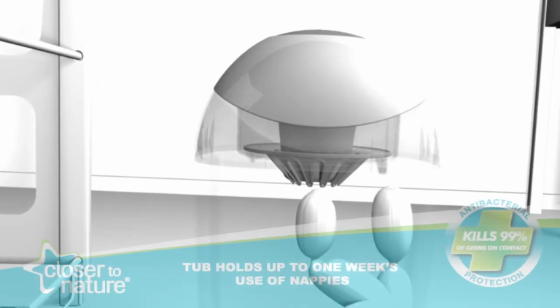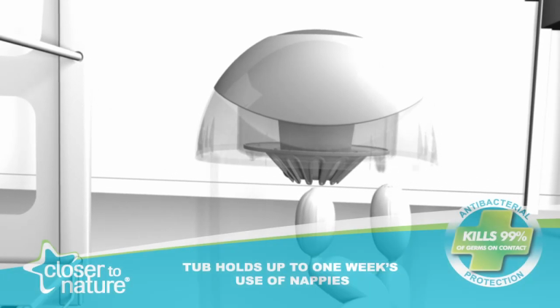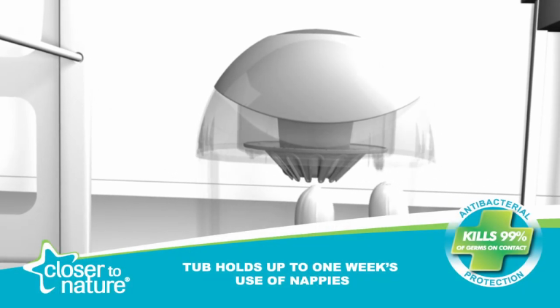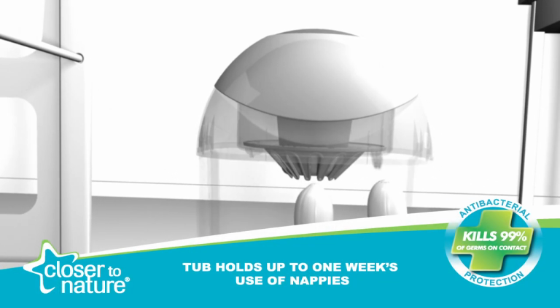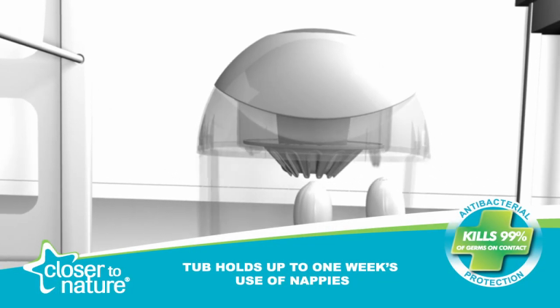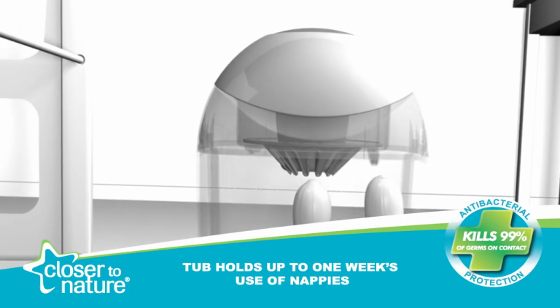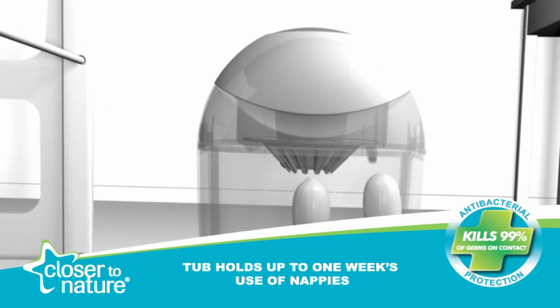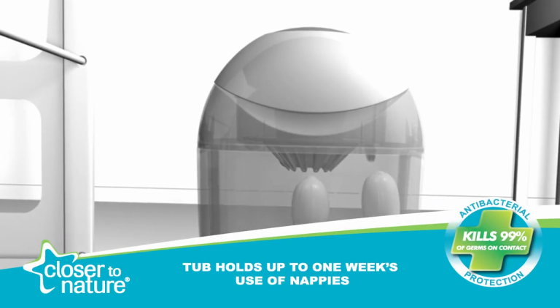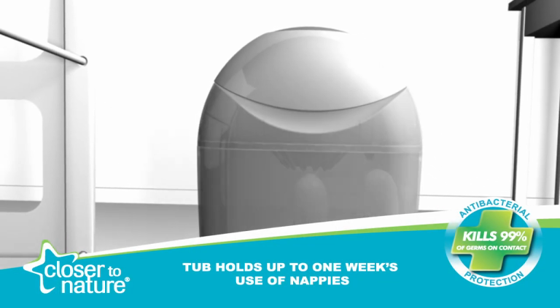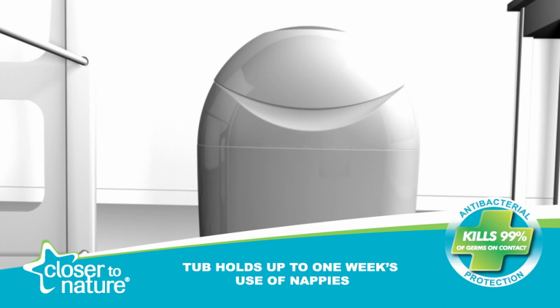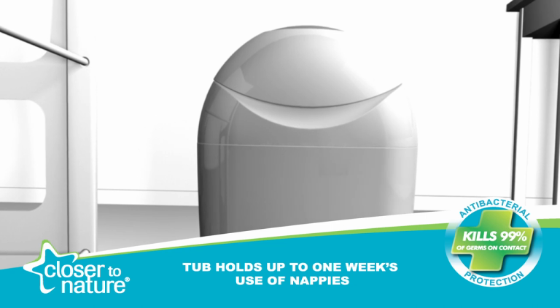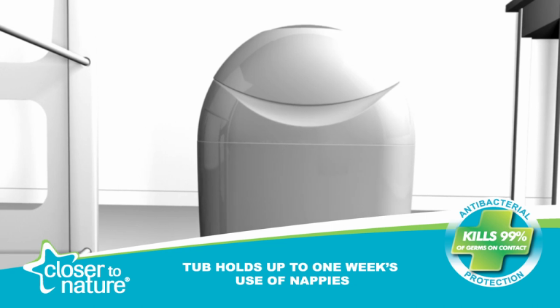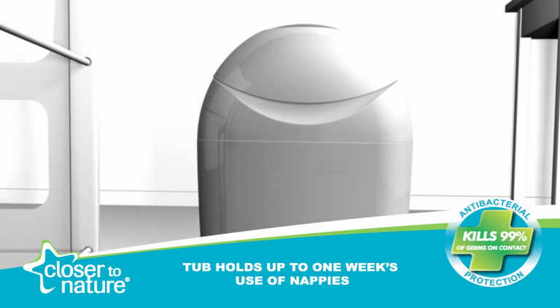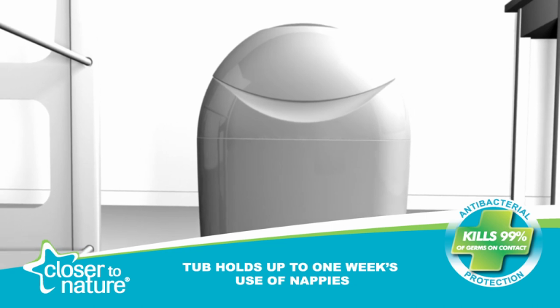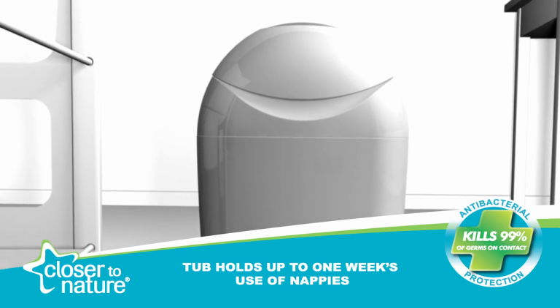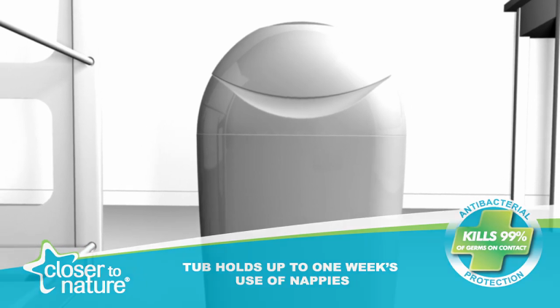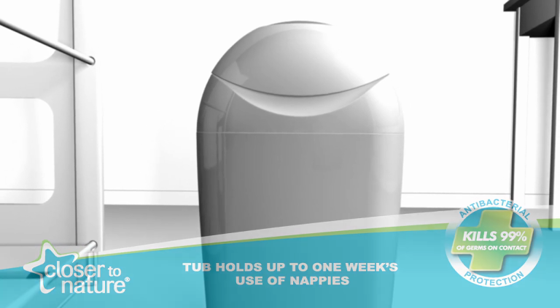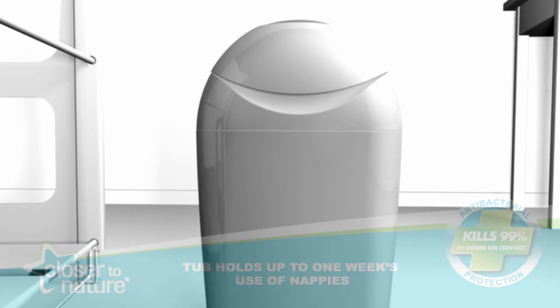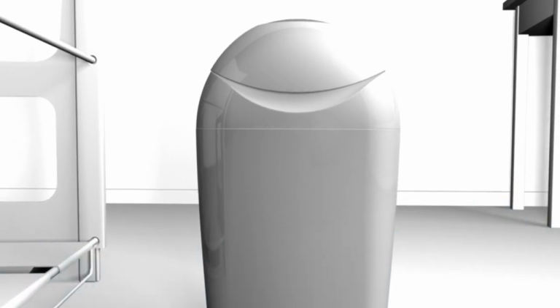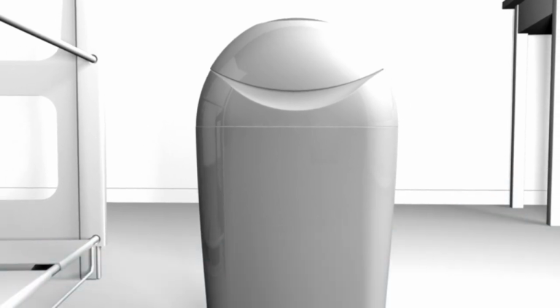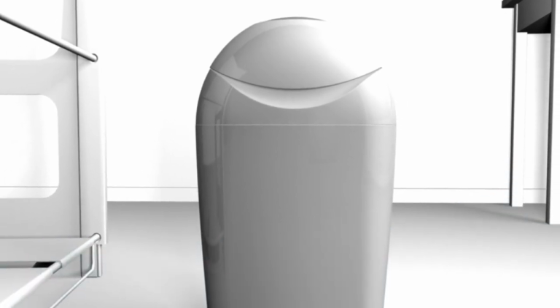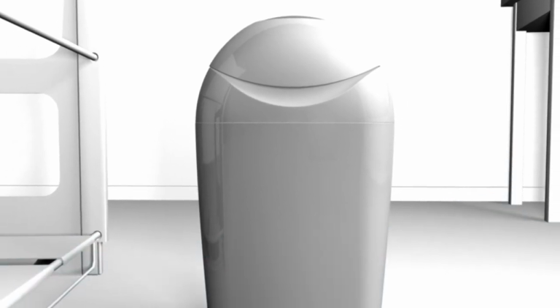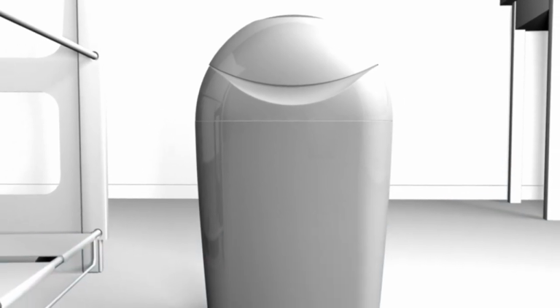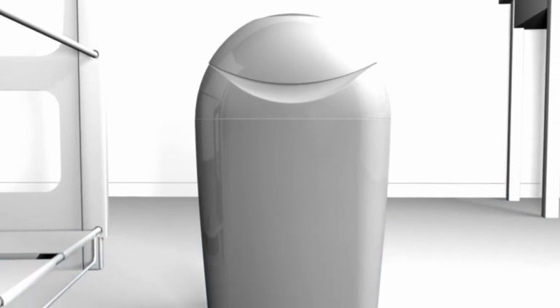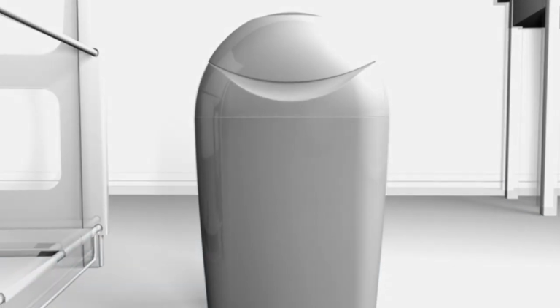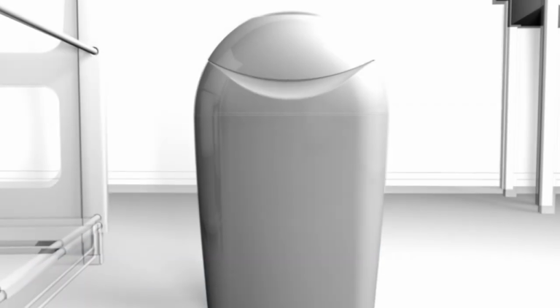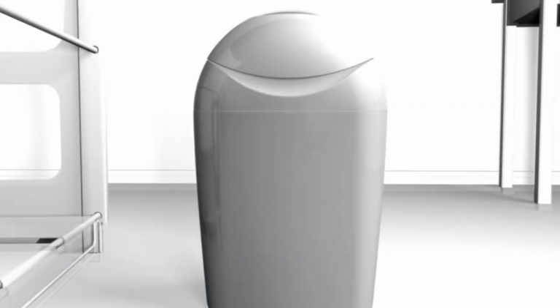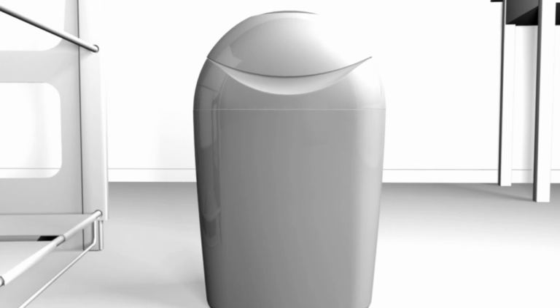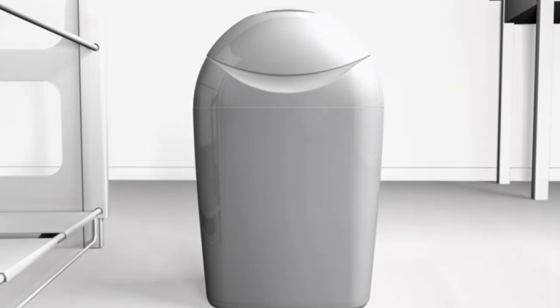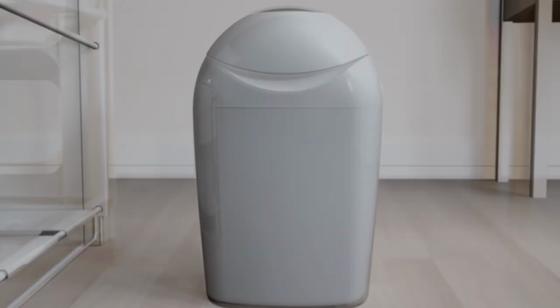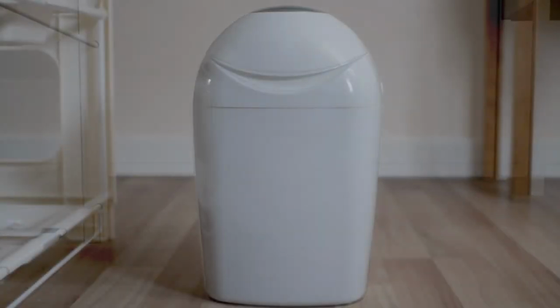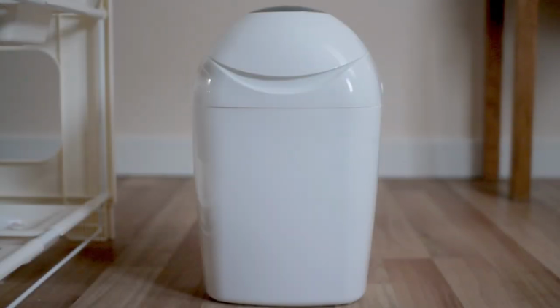The Sangenic nappy disposal system can hold up to 28 nappies at once, which means there's no need to rush outside to the bin after every change.